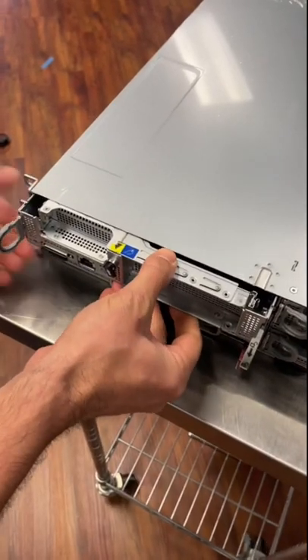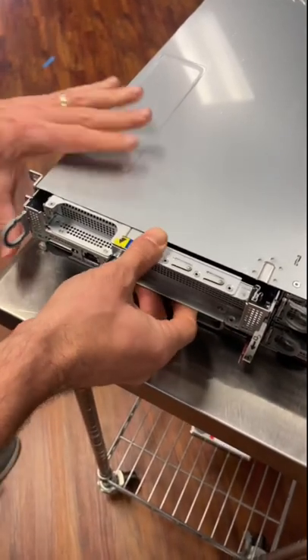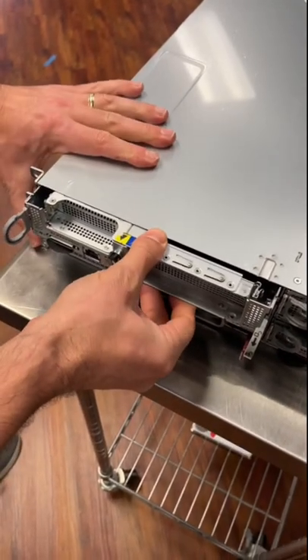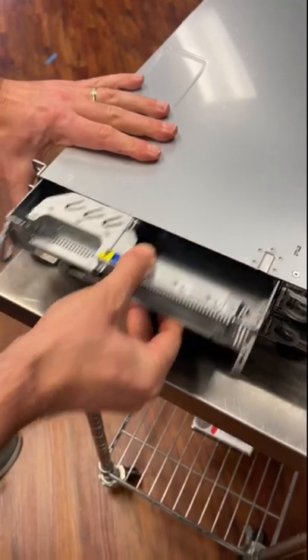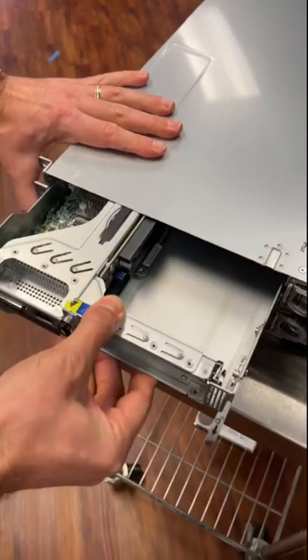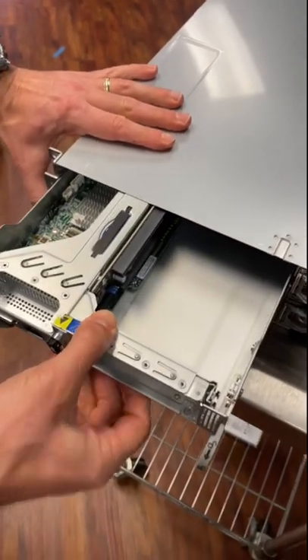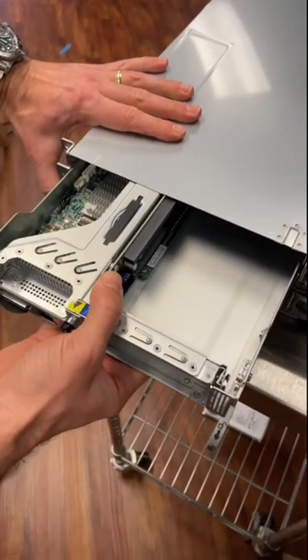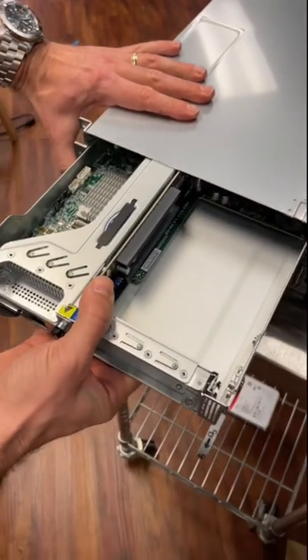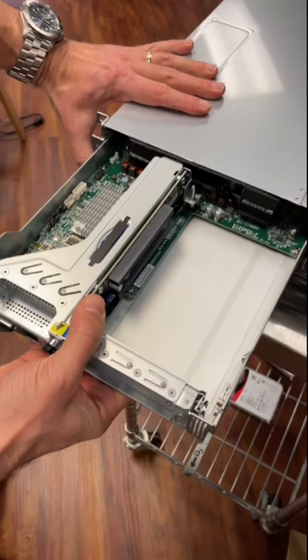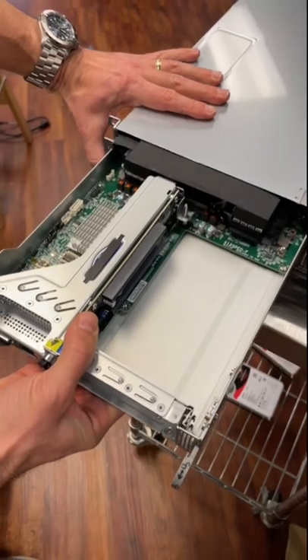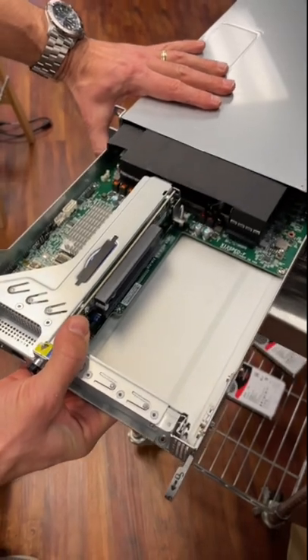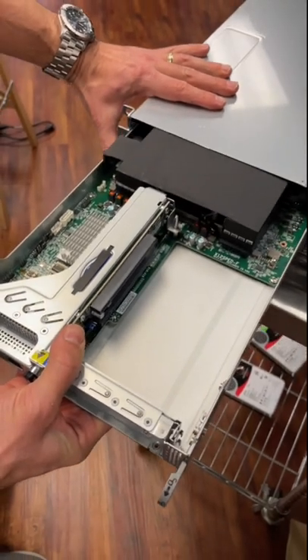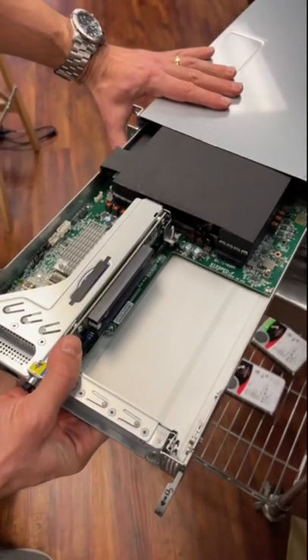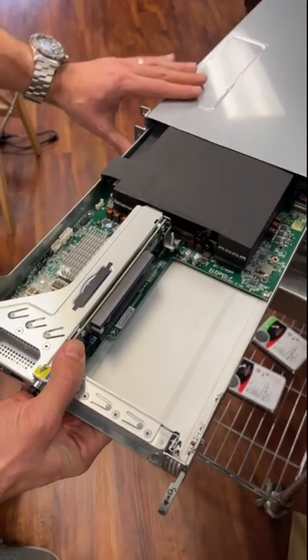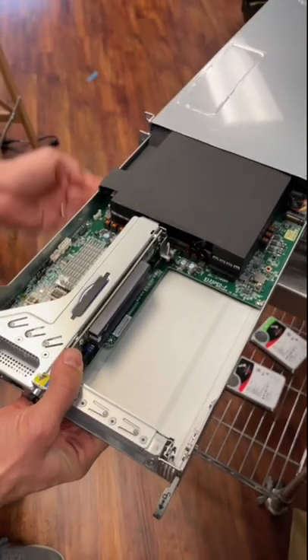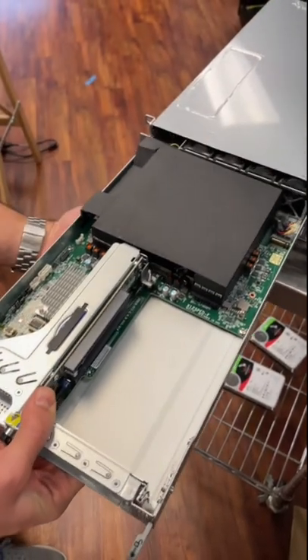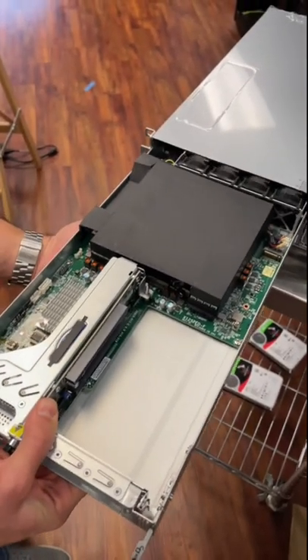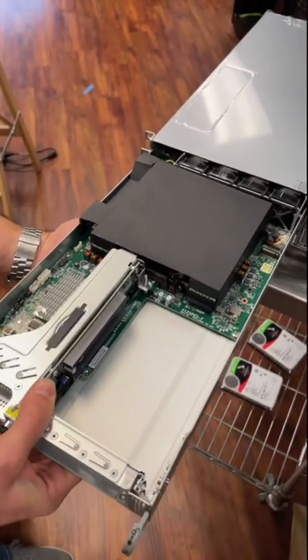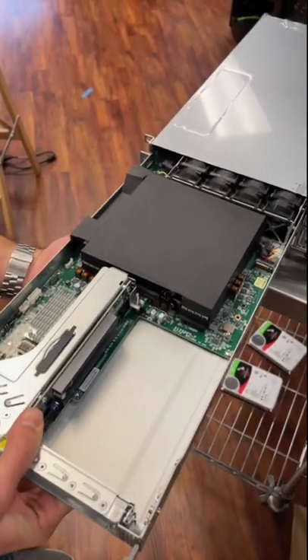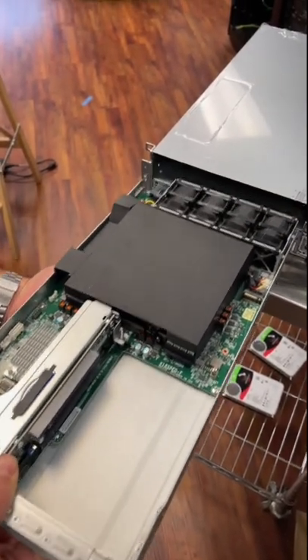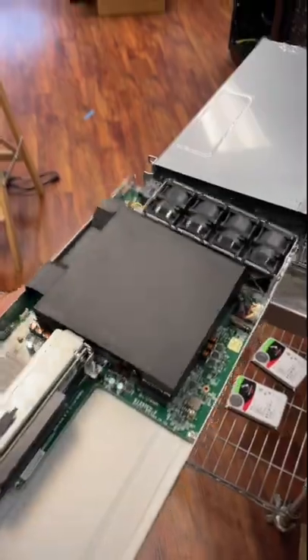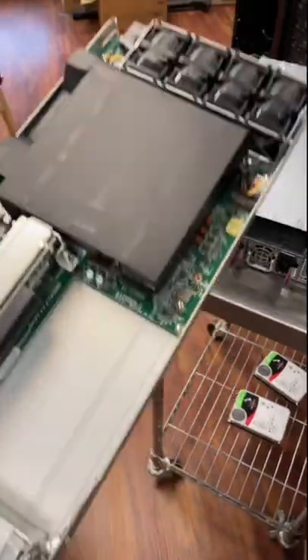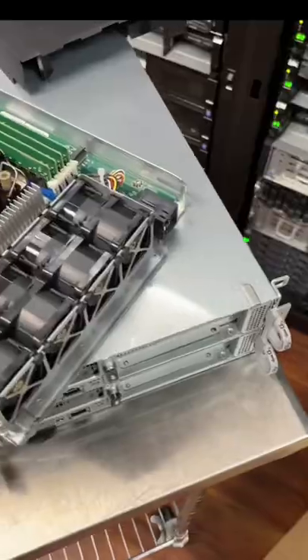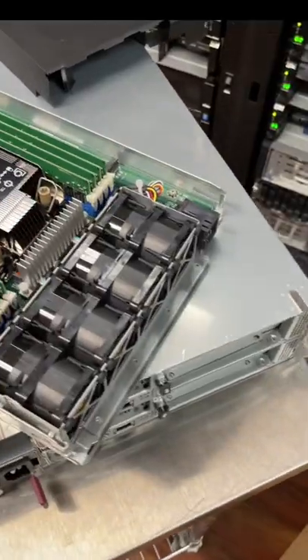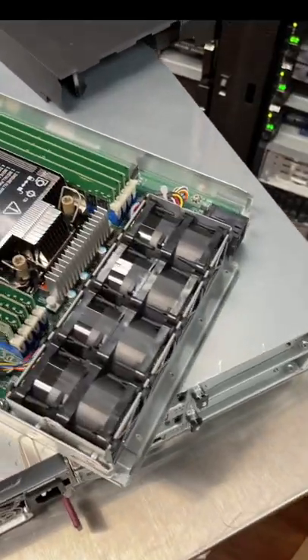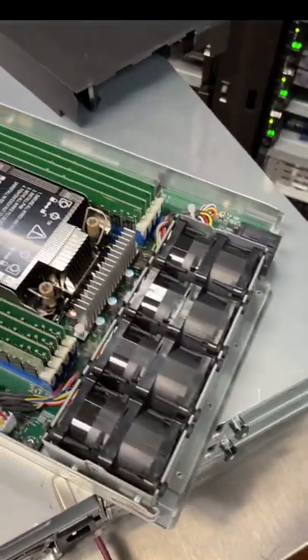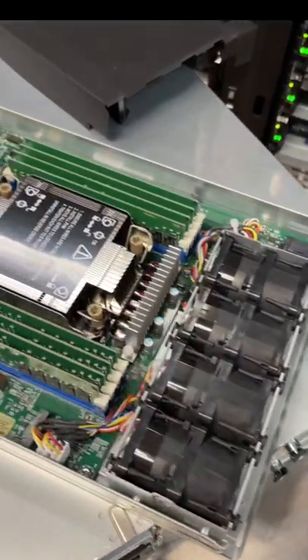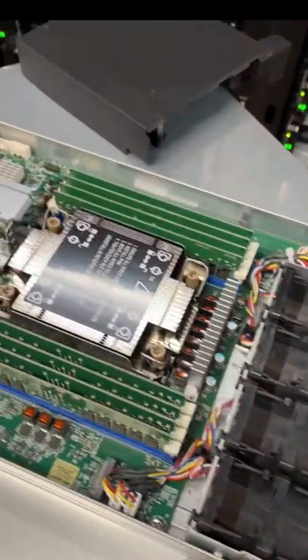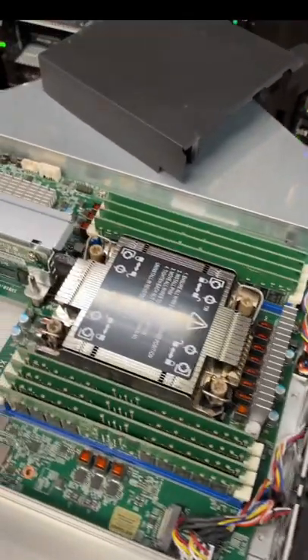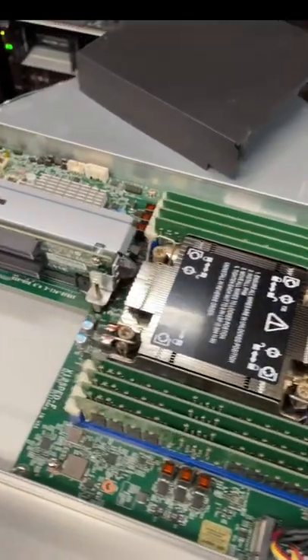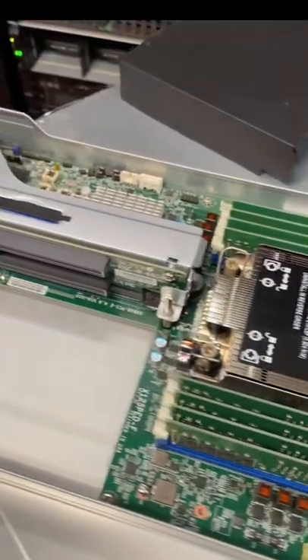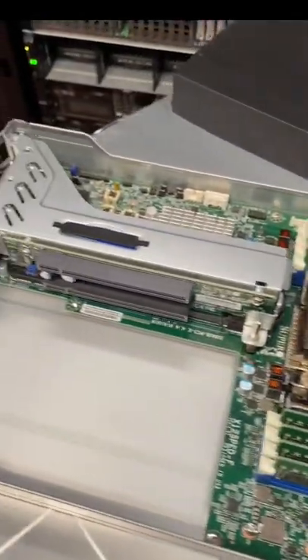Overall, we're expecting quite a bit of flexibility out of this system and really impressed with the density that Supermicro was able to squeeze into this thing. Three nodes gives you a lot of flexibility with SDS at the edge and should be pretty cool.